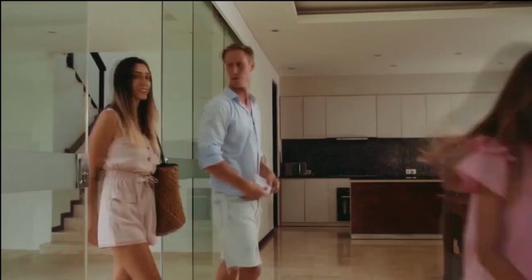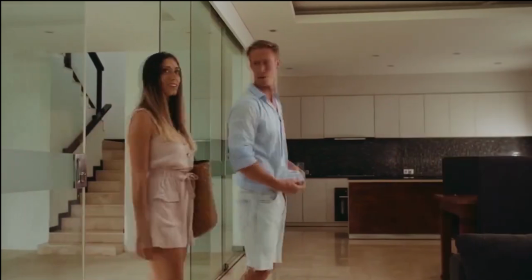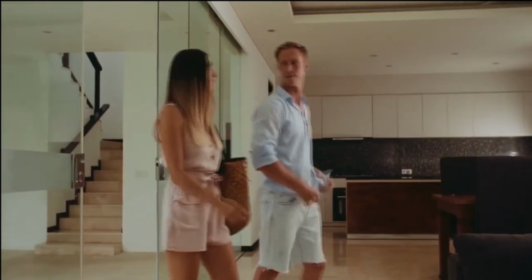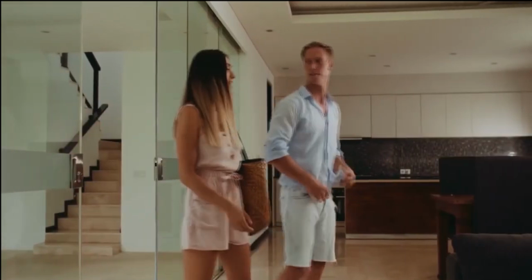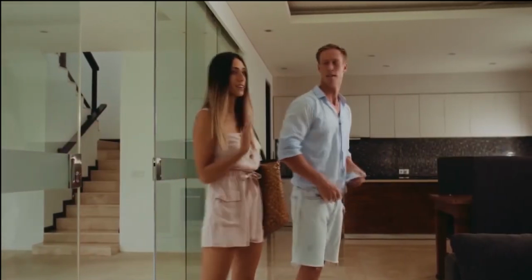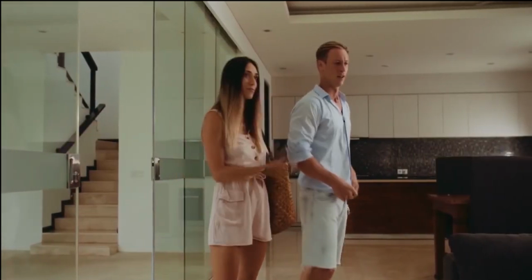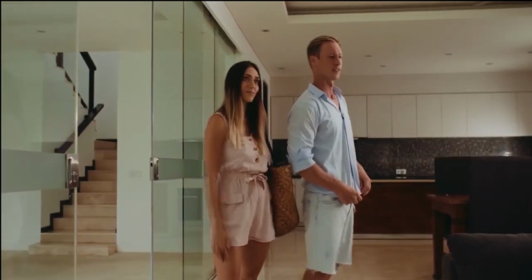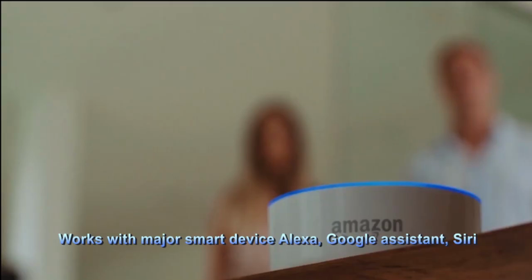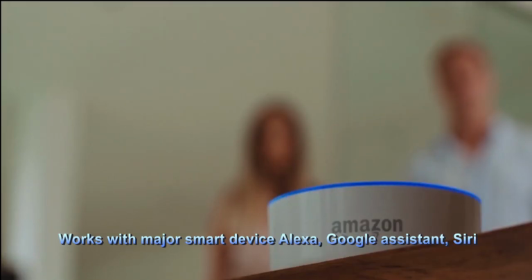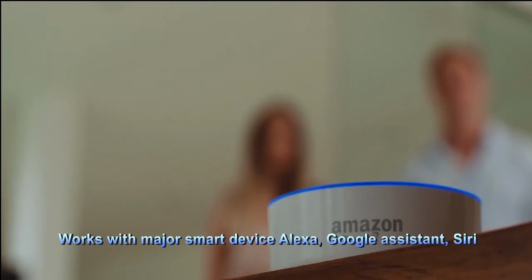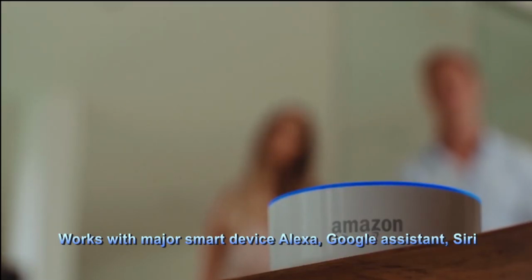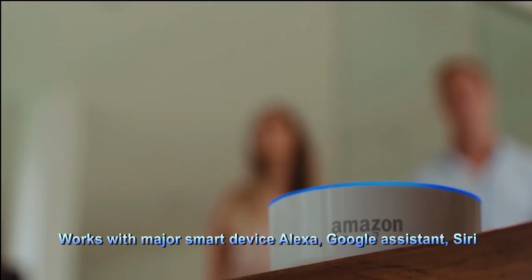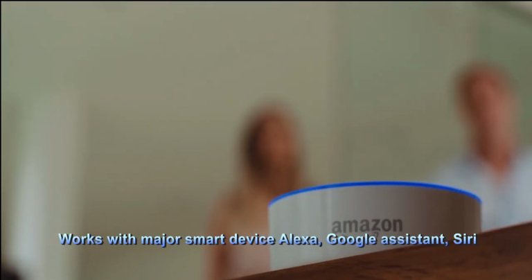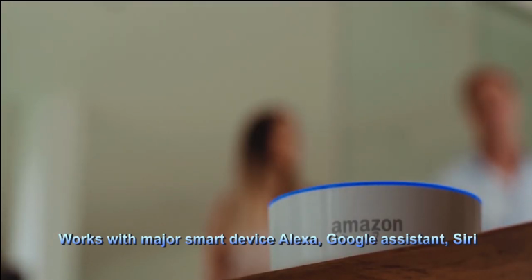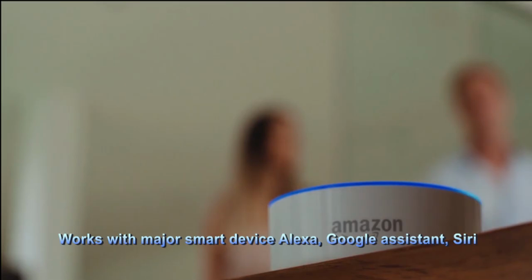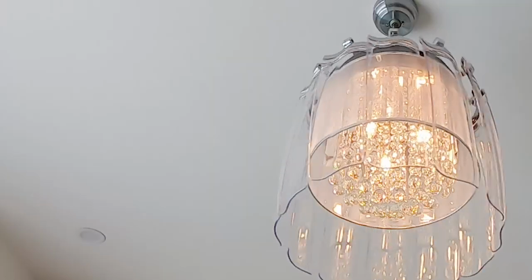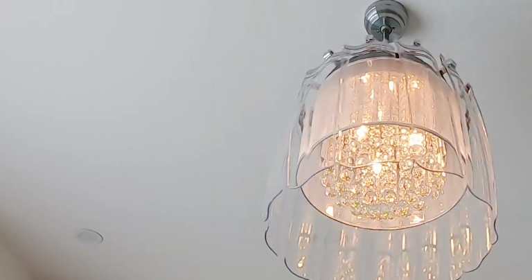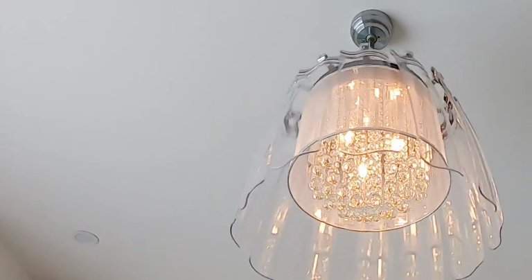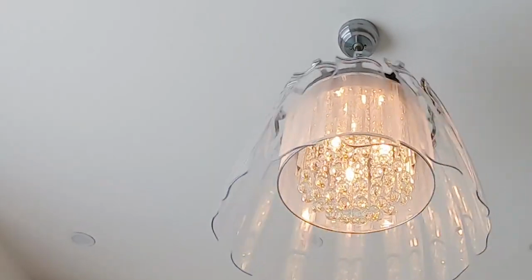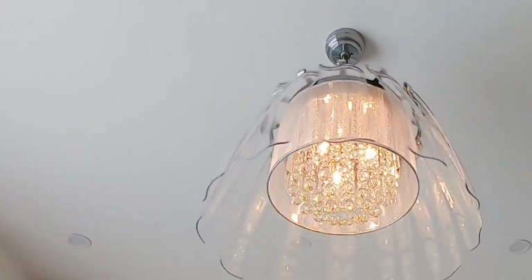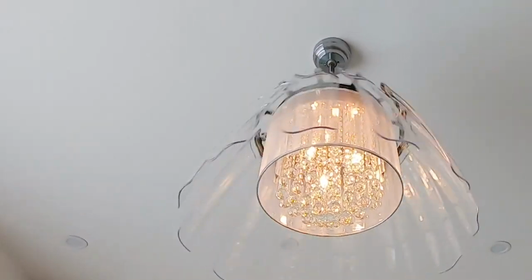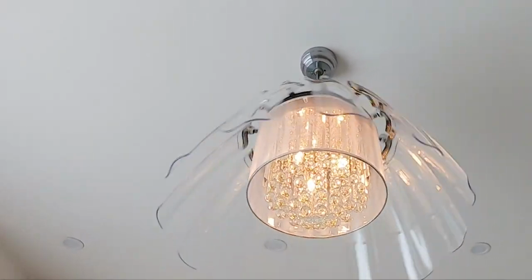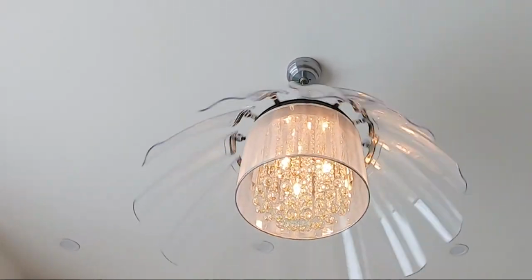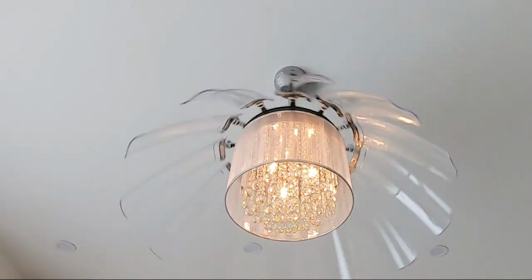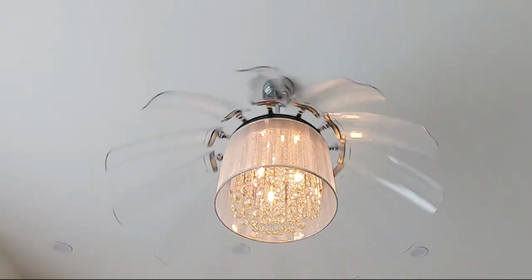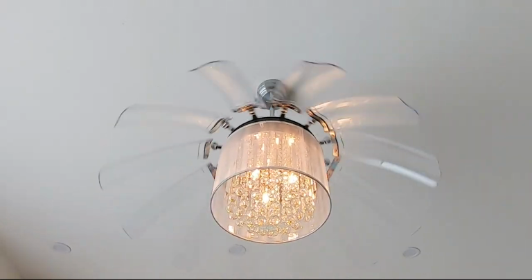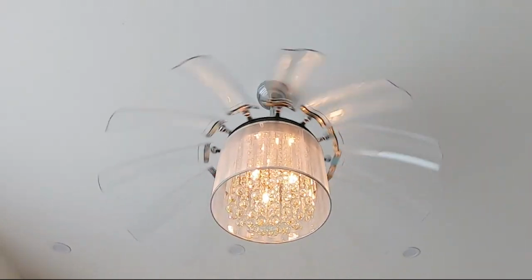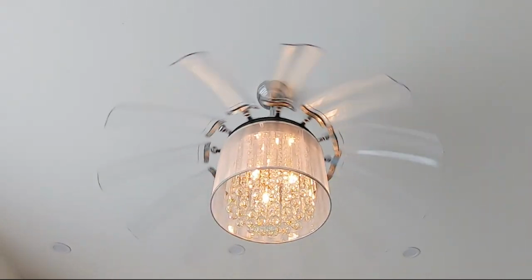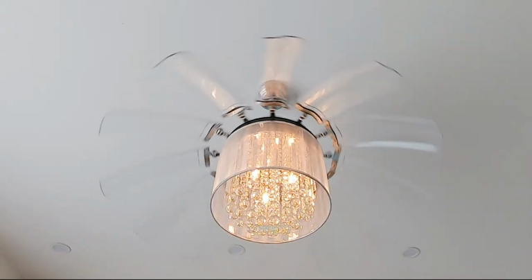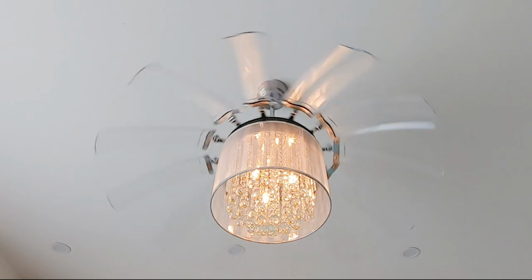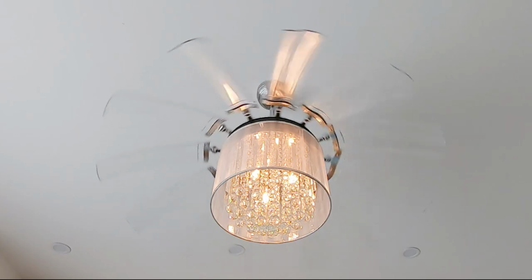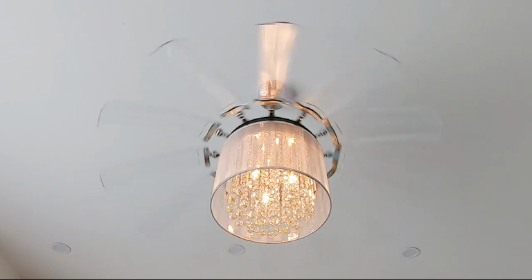It's so hot. Alexa, turn on the Karo fan. Introducing the newest version of the Karo SmartFan, the only fan which can become a part of a smart home system.